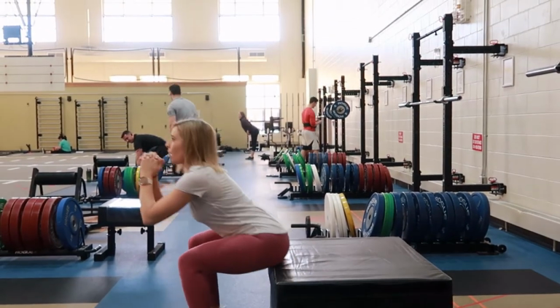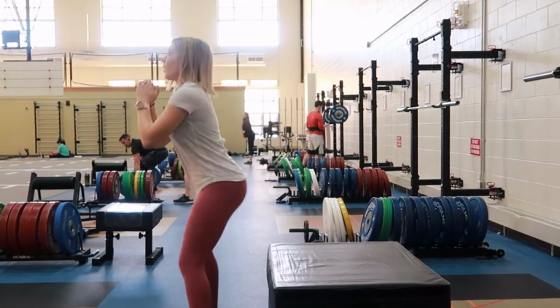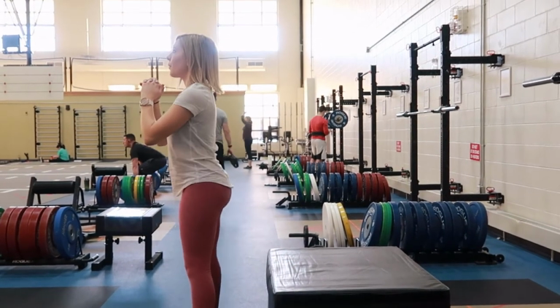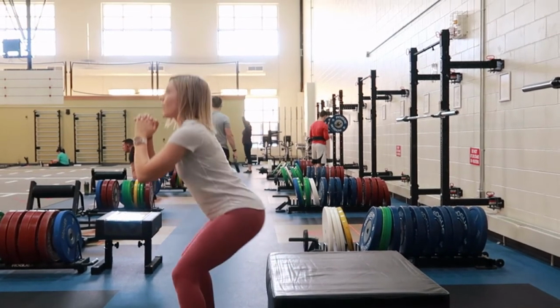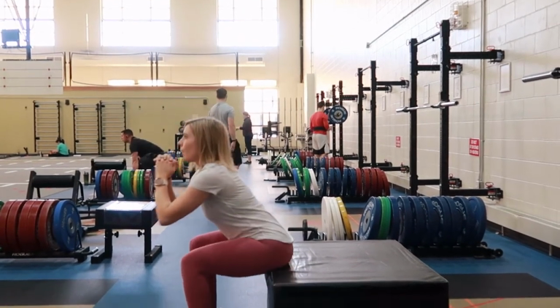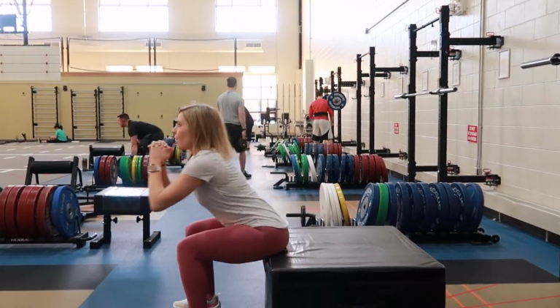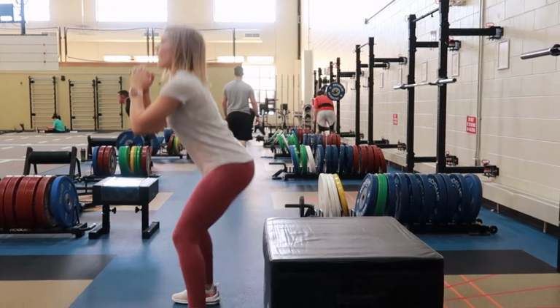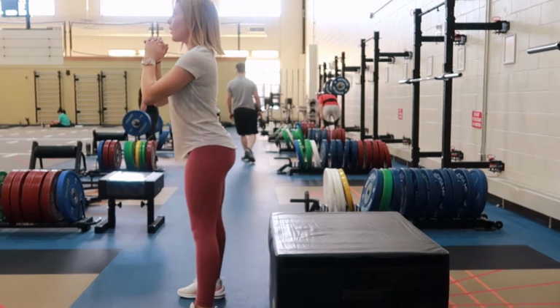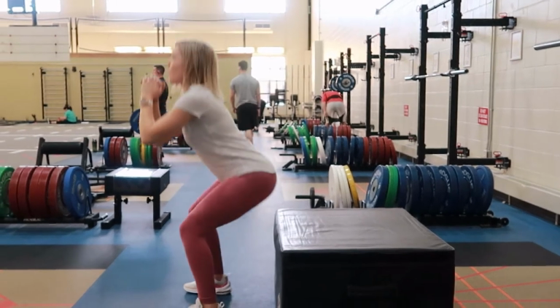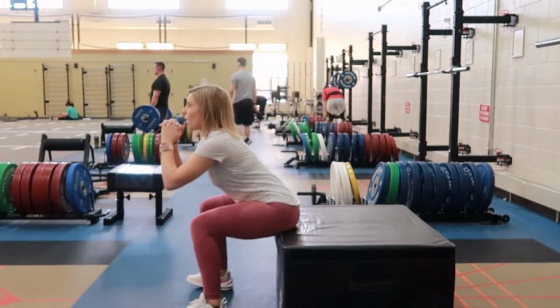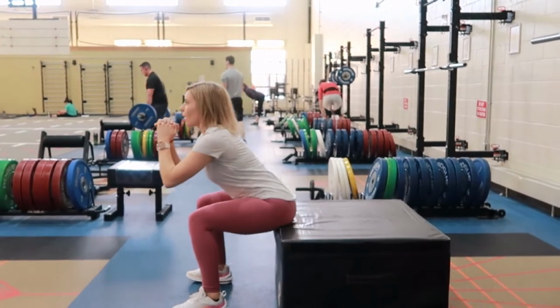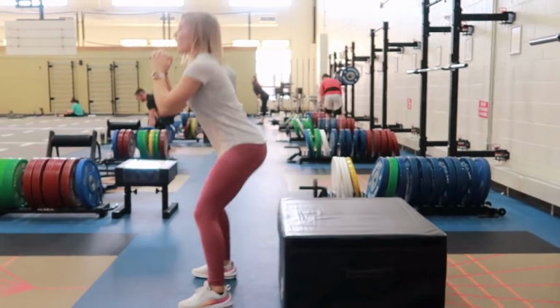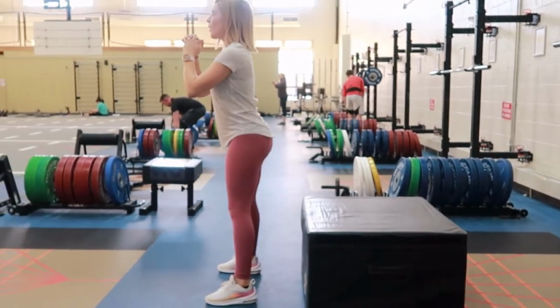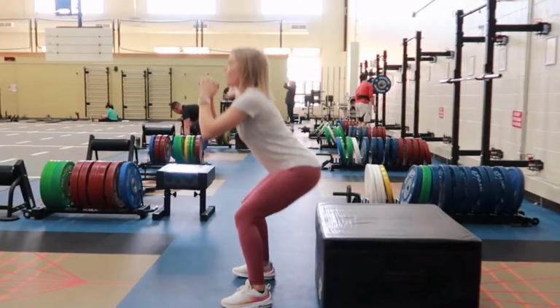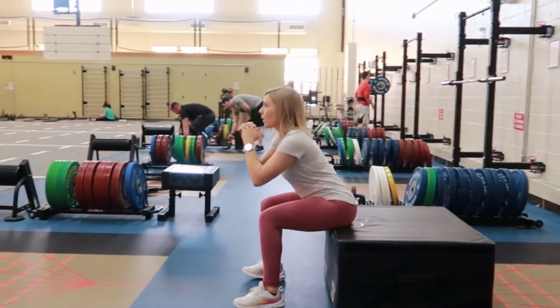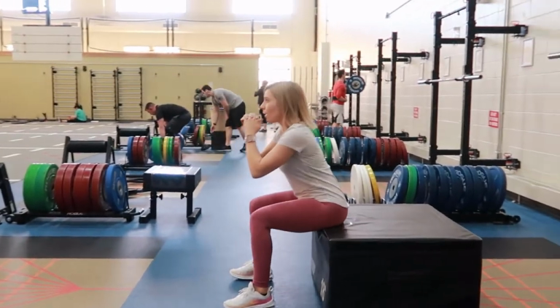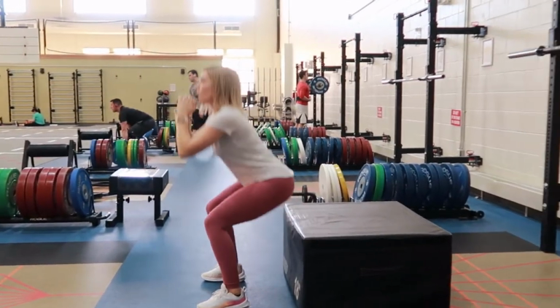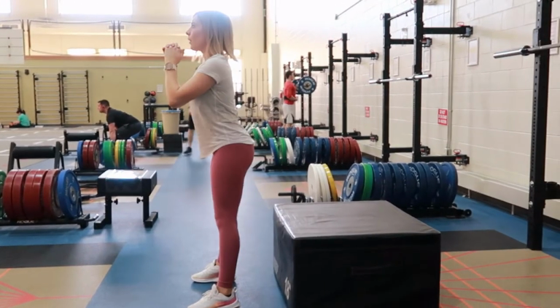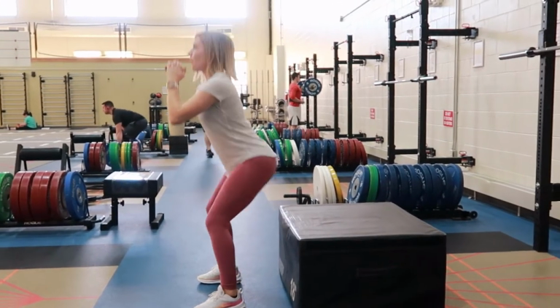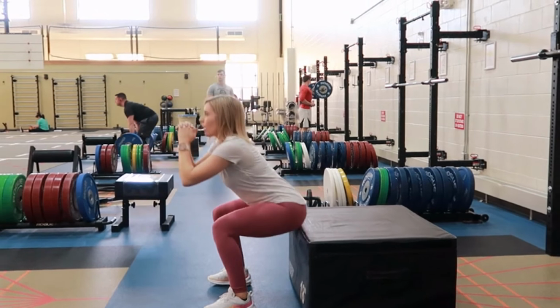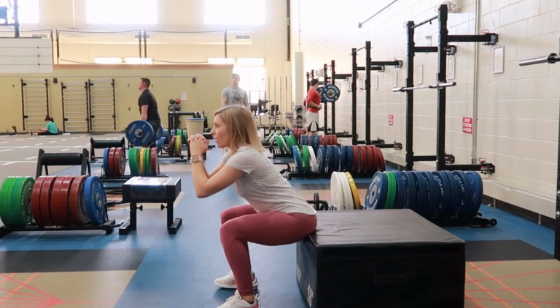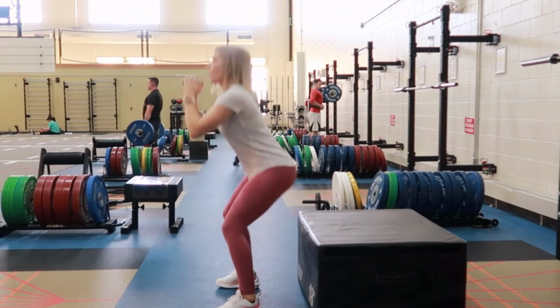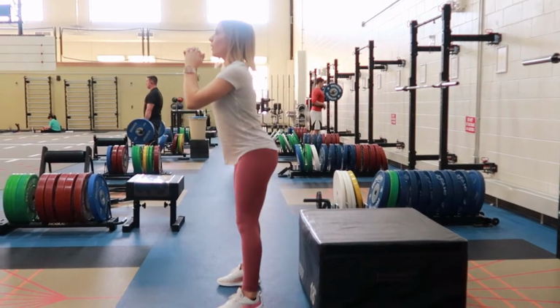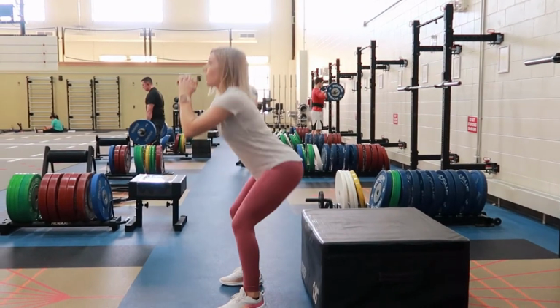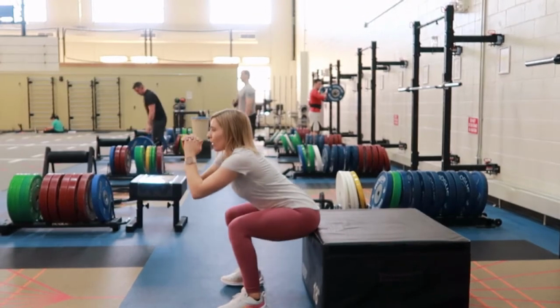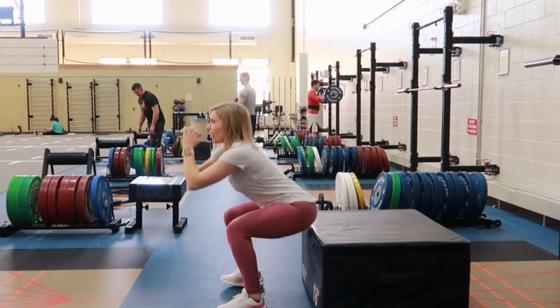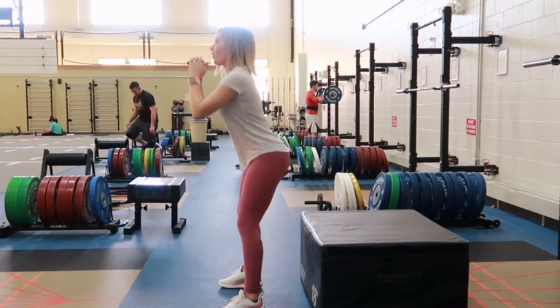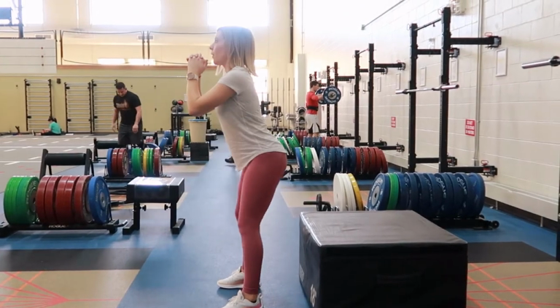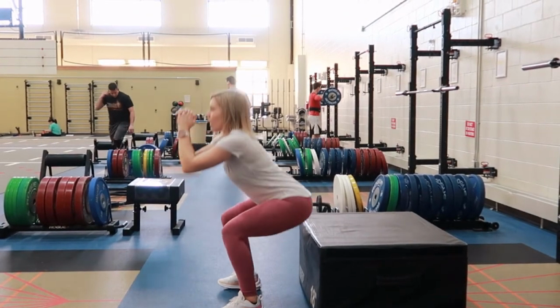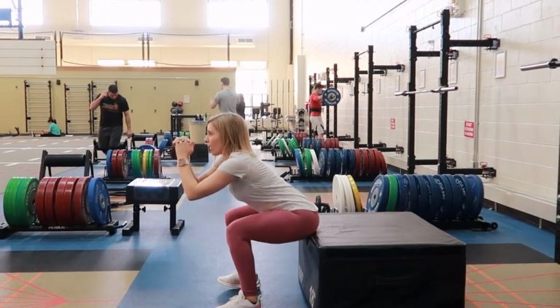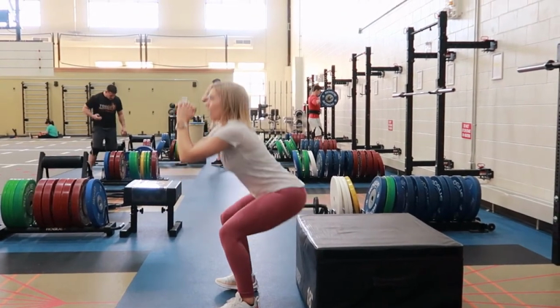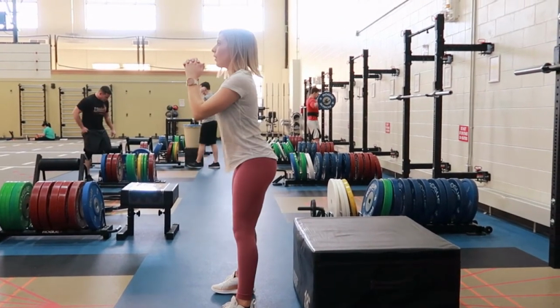Stand up and then come down into that squat, just touching the box with your bum and then pressing through your heels and coming back up. Maintain a neutral spine throughout this movement.